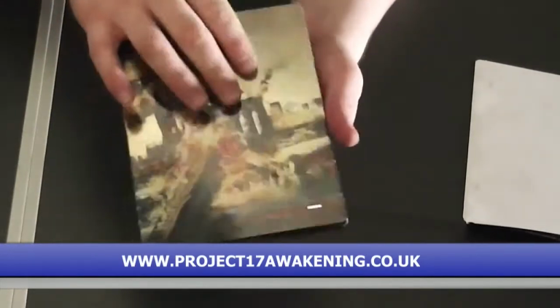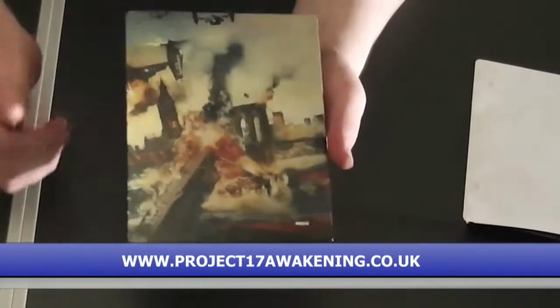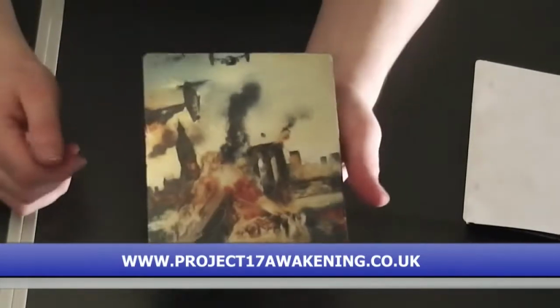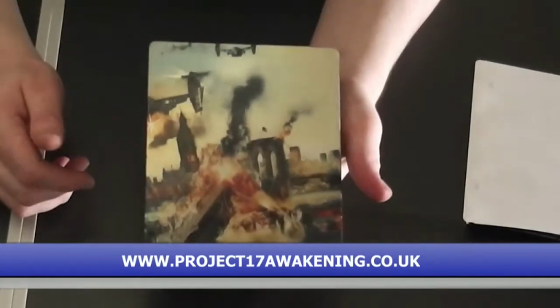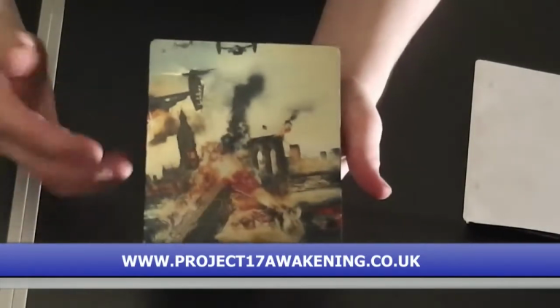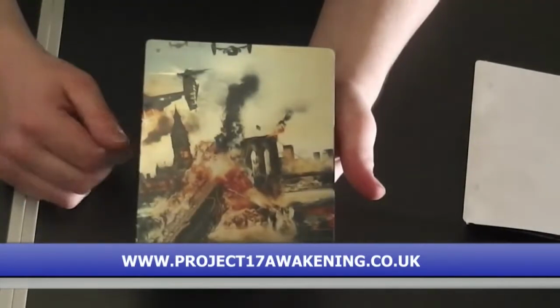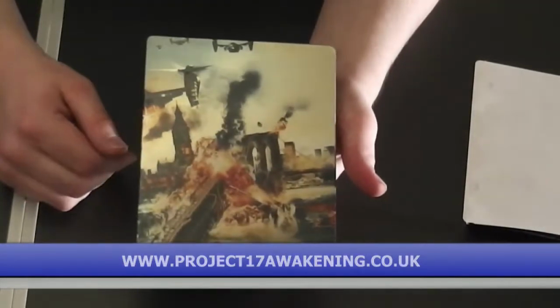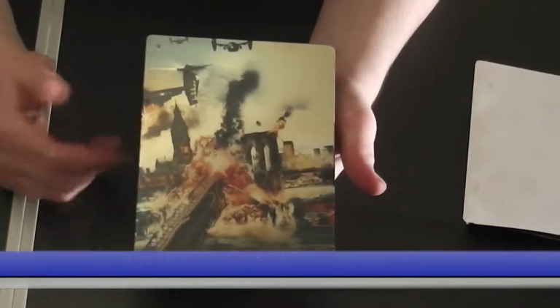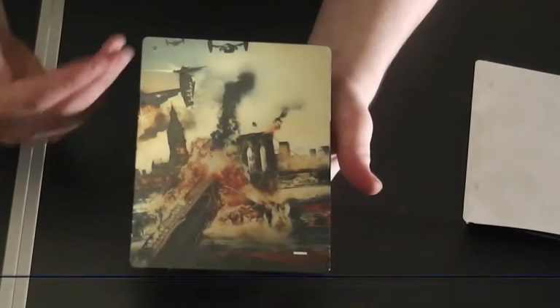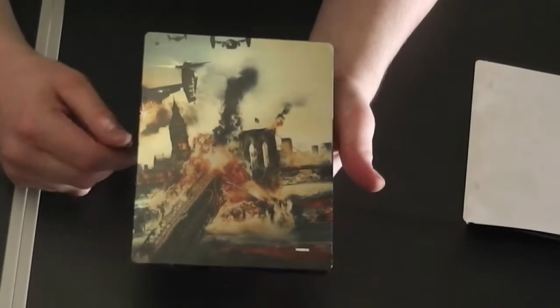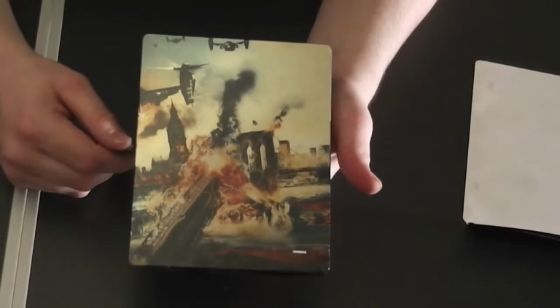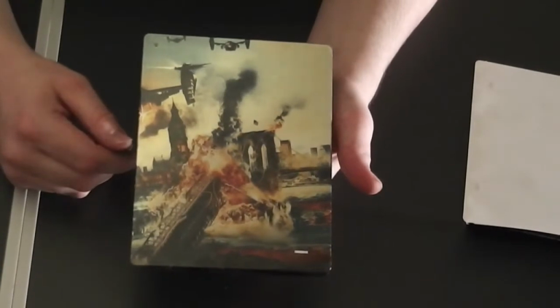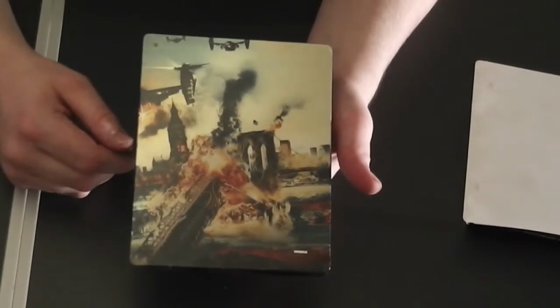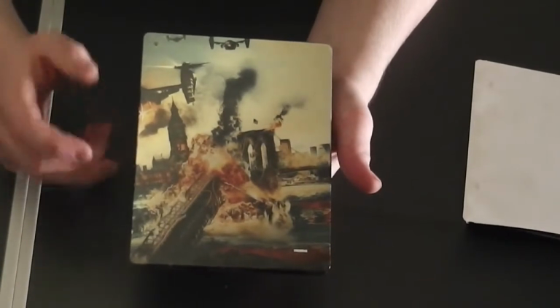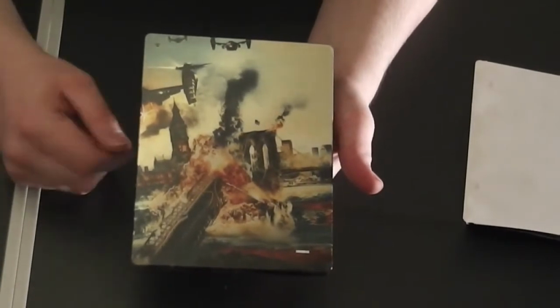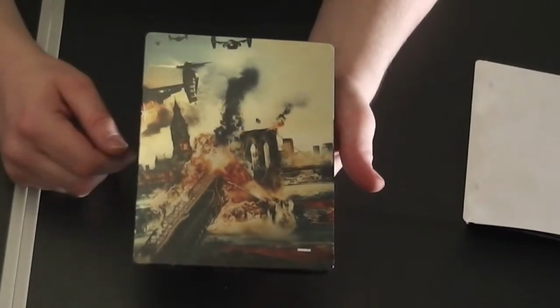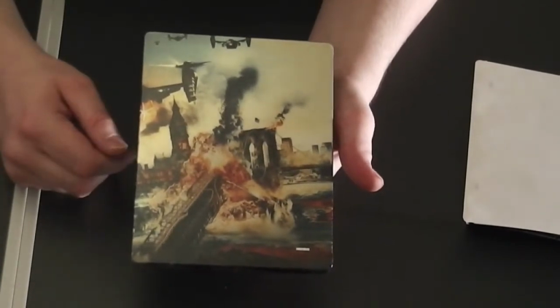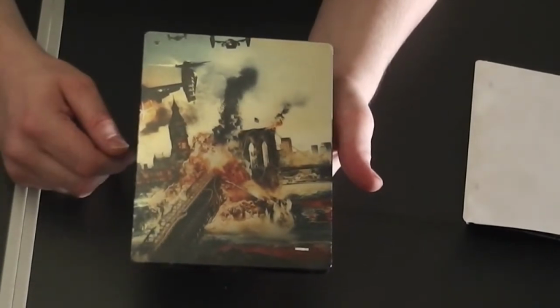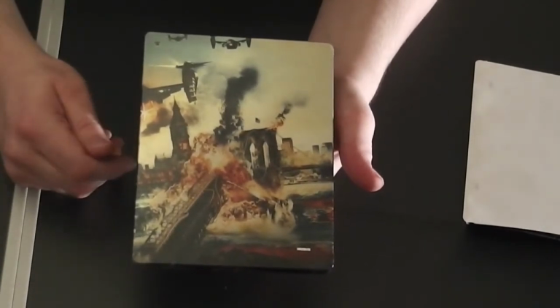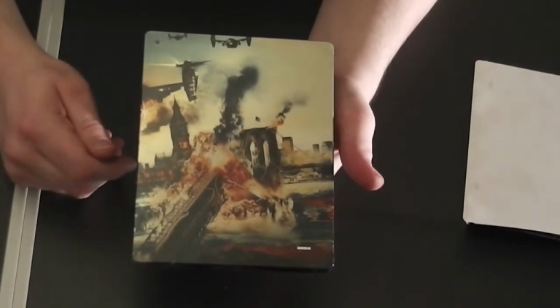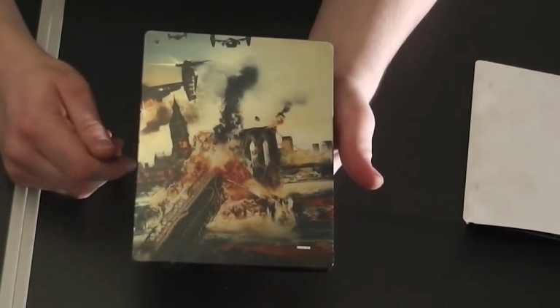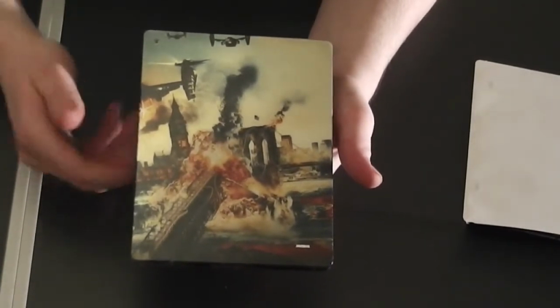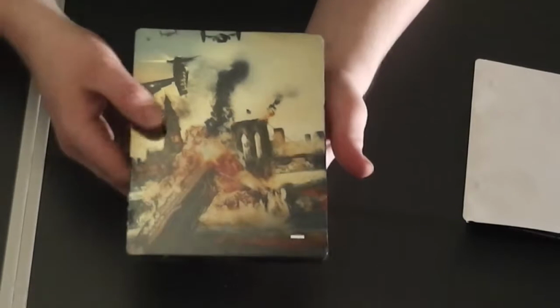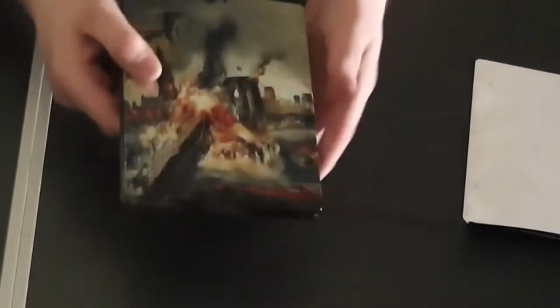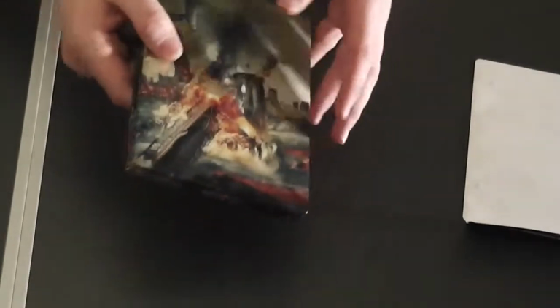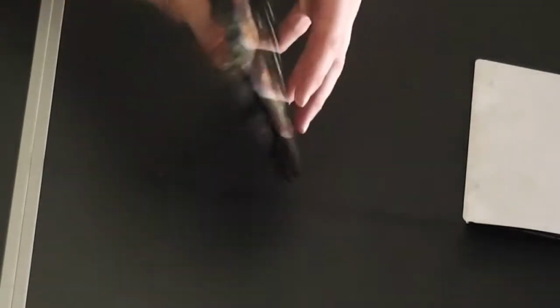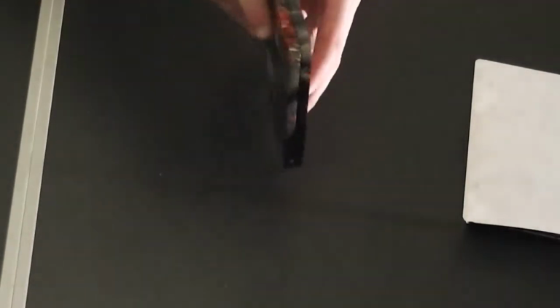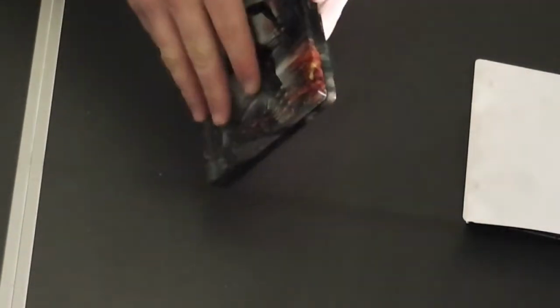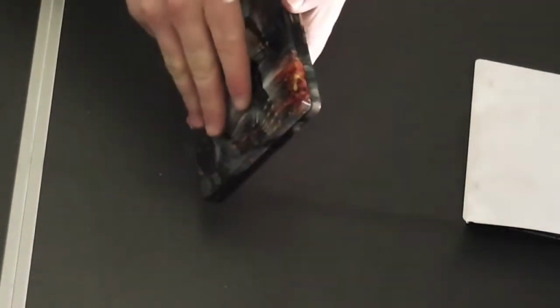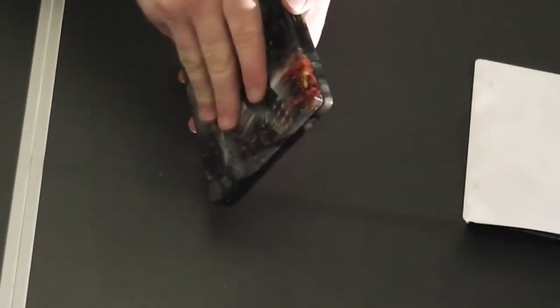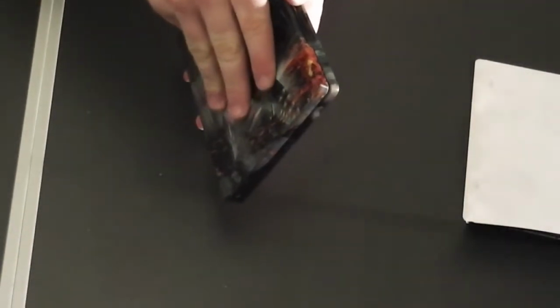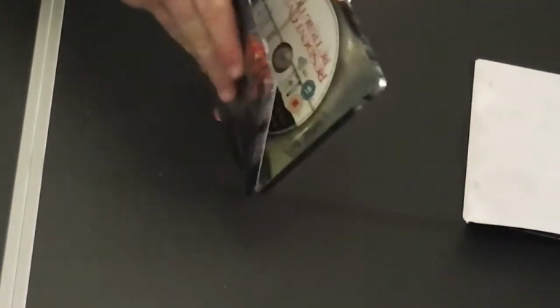The back — you've got the bridge exploding, a lot of action going on. Put a lot of detail into this one. Some of them you get out there, they're plain, horrible black ones.